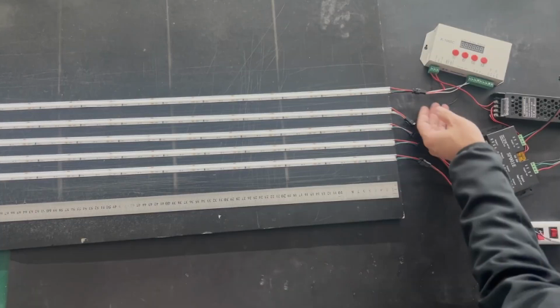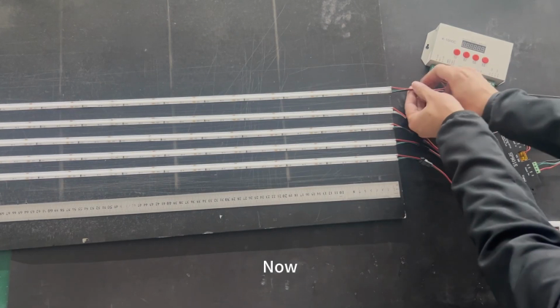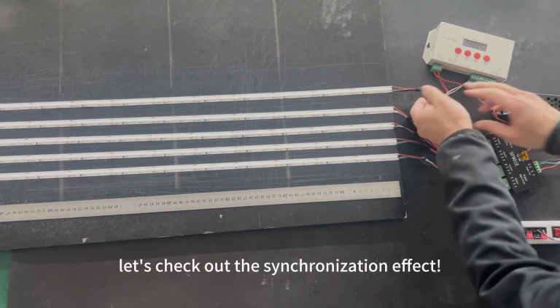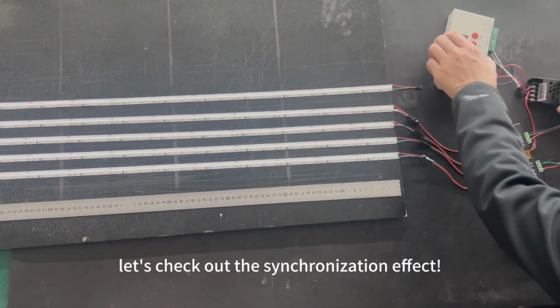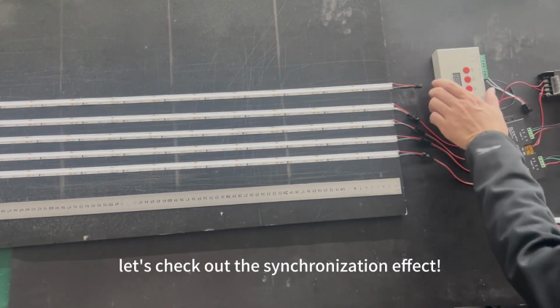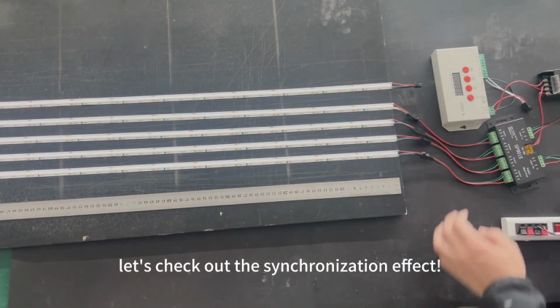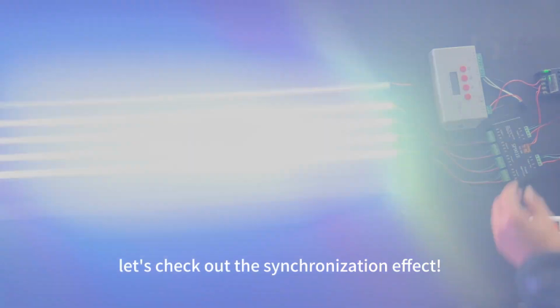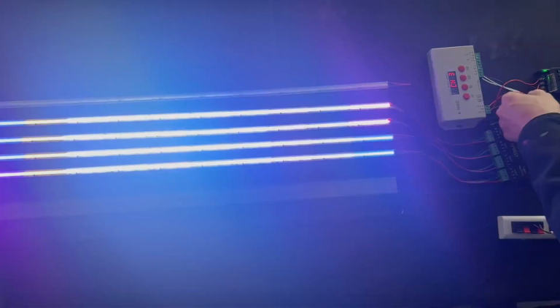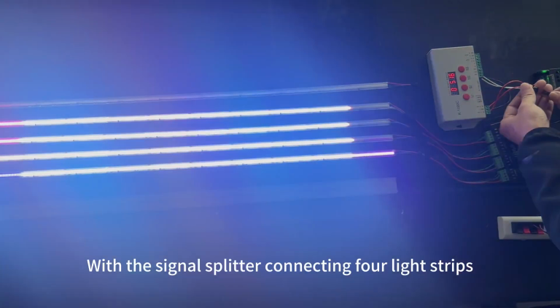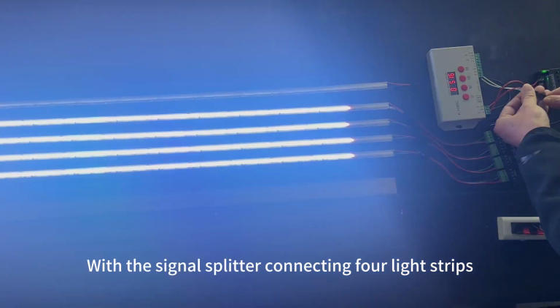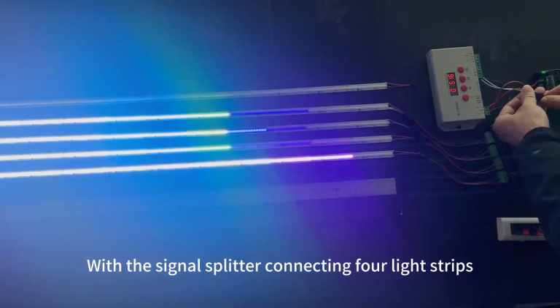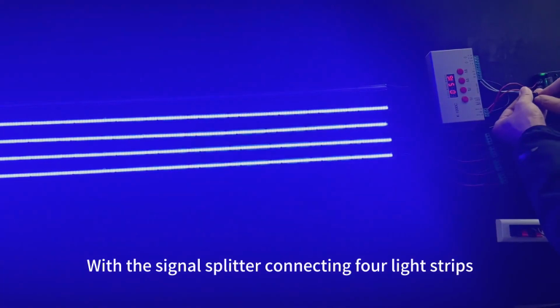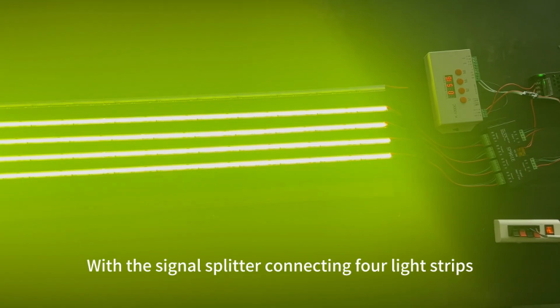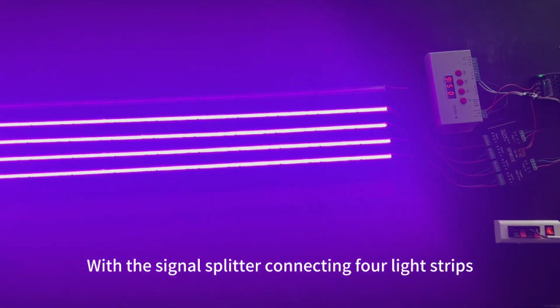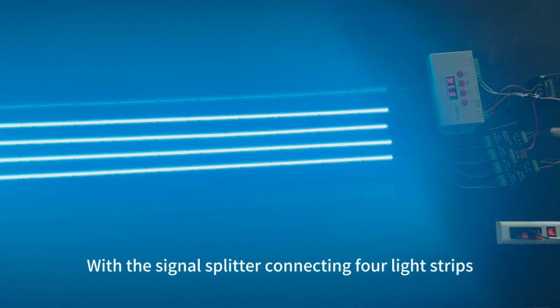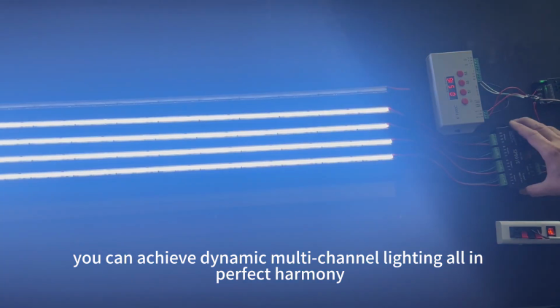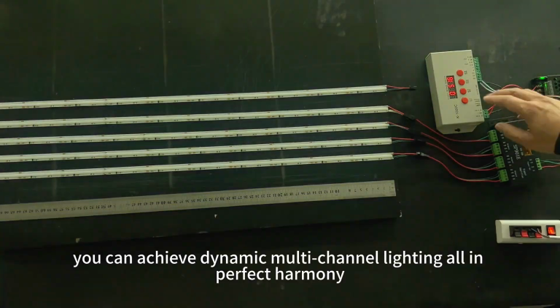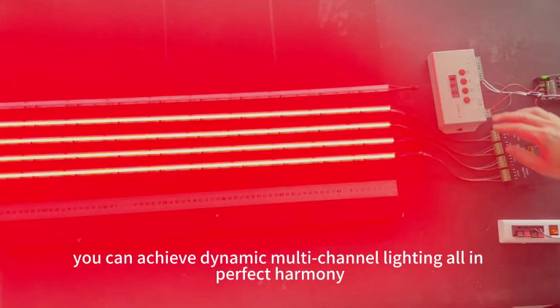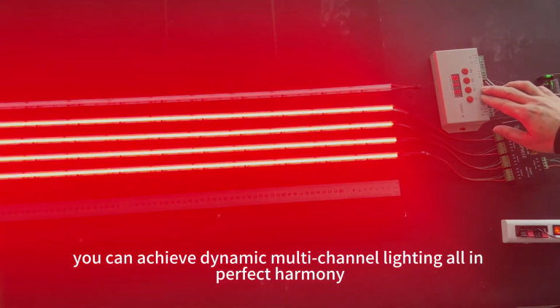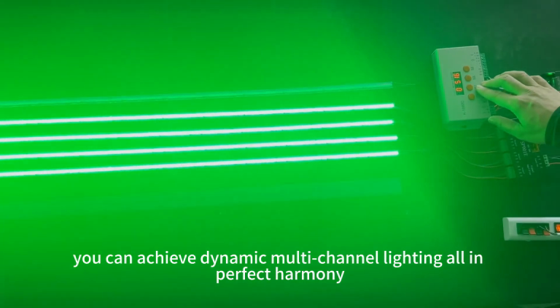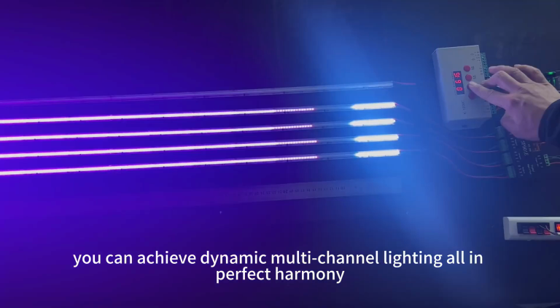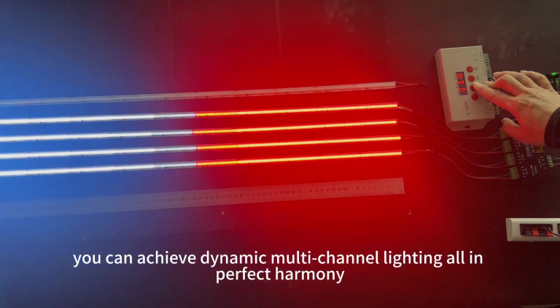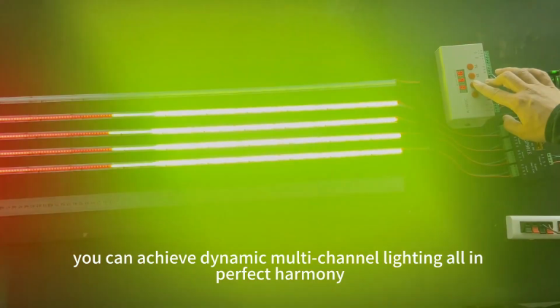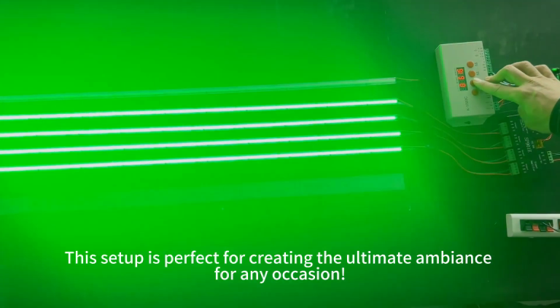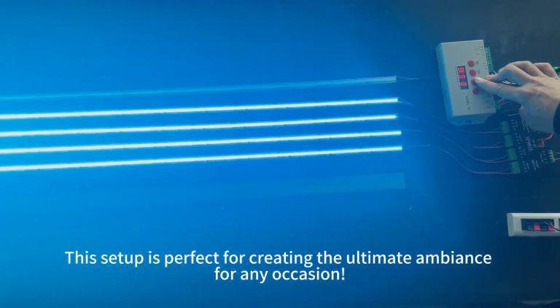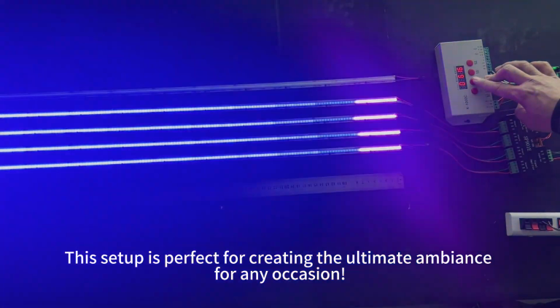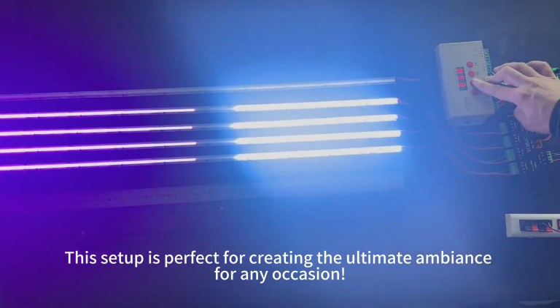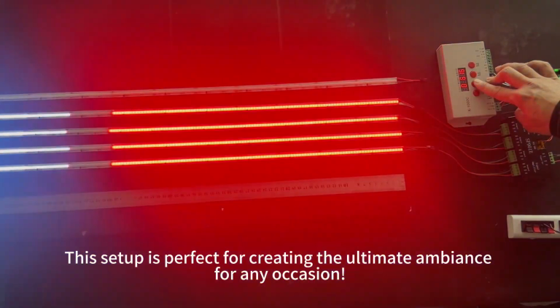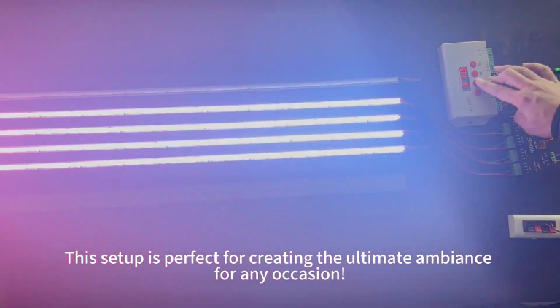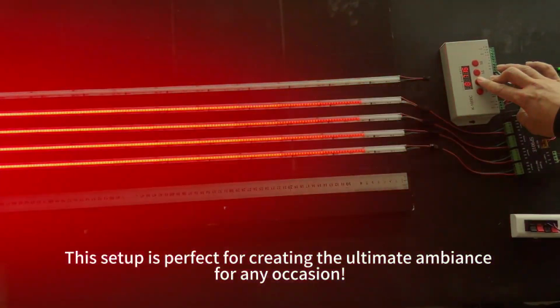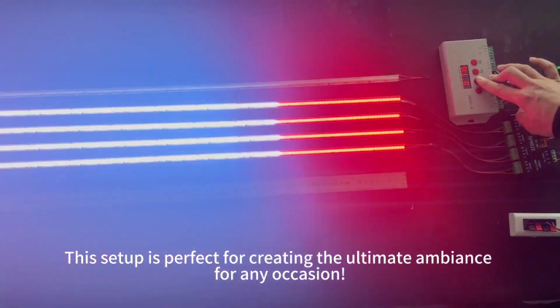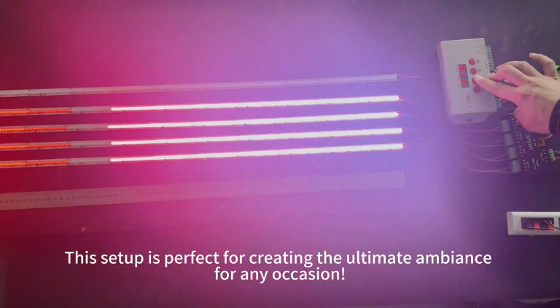Now, let's check out the synchronization effect. With the signal splitter connecting four light strips, you can achieve dynamic multi-channel lighting all in perfect harmony. This setup is perfect for creating the ultimate ambience for any occasion.